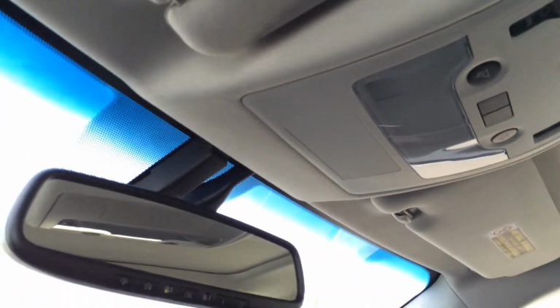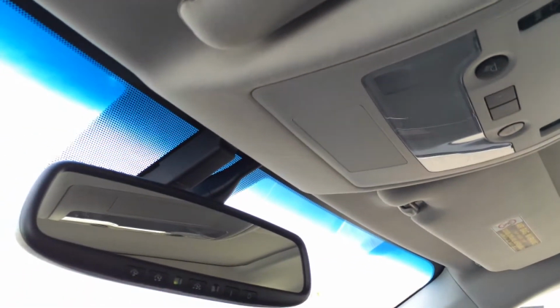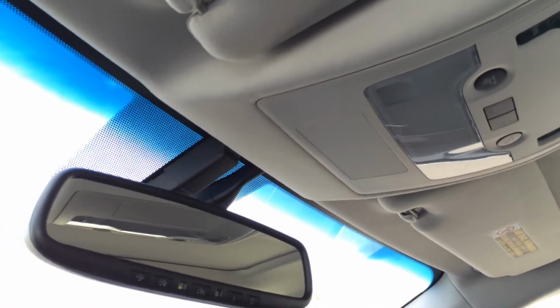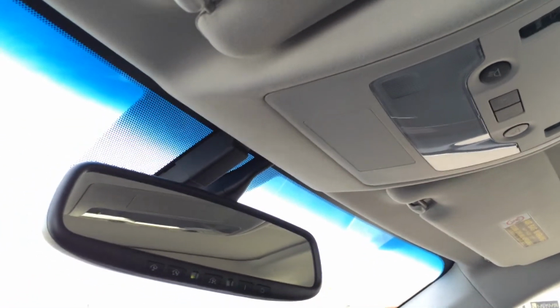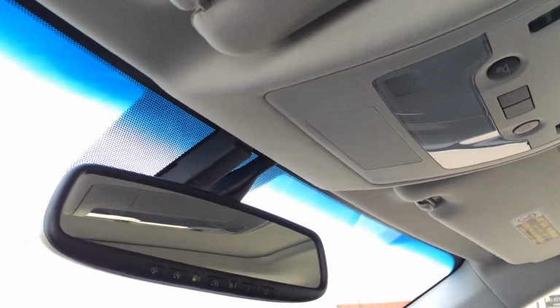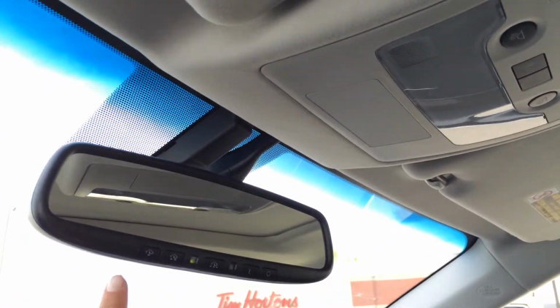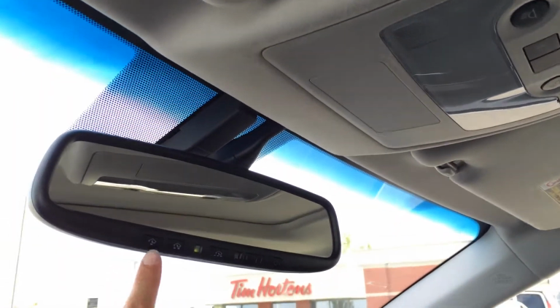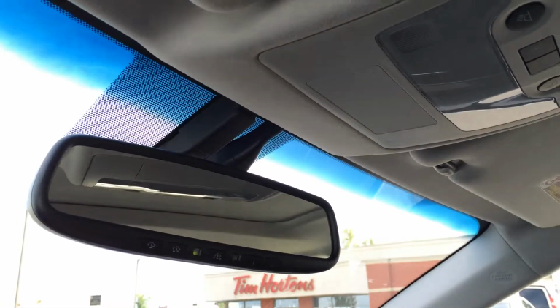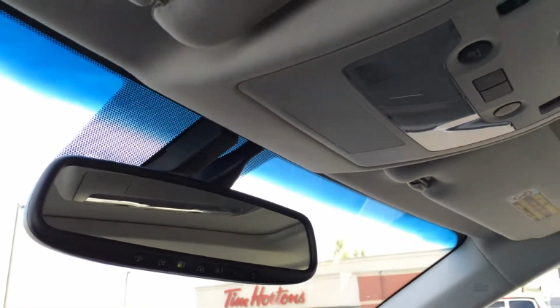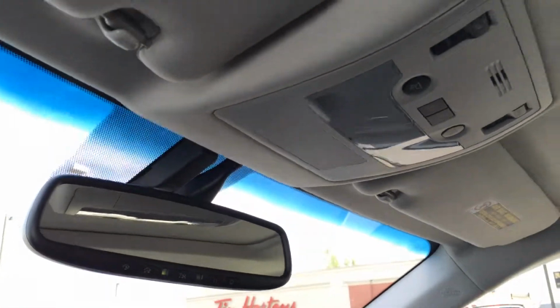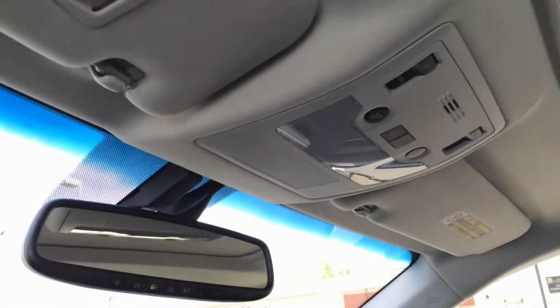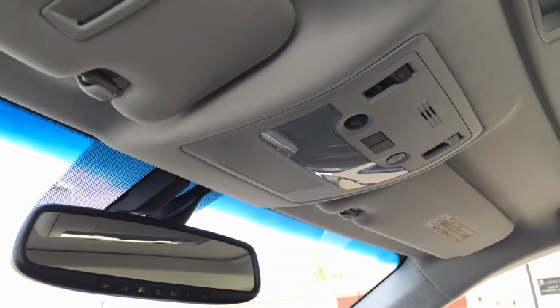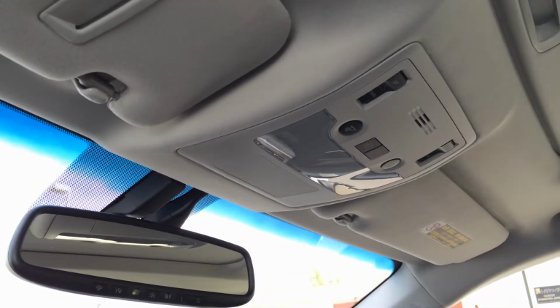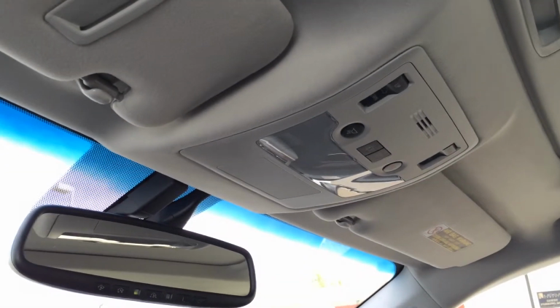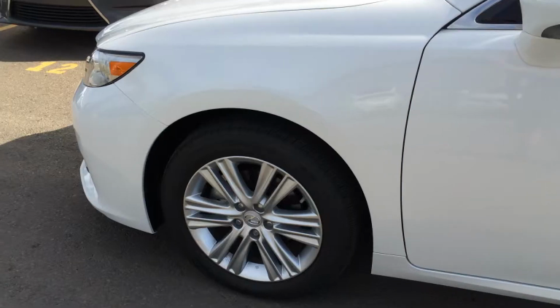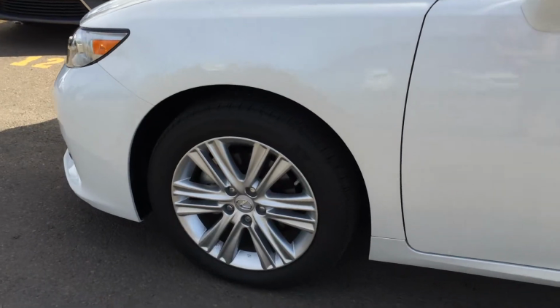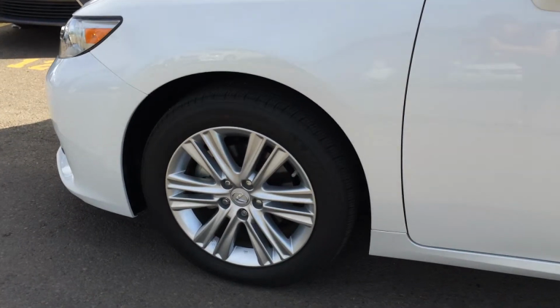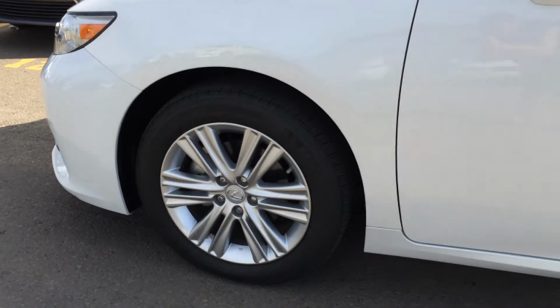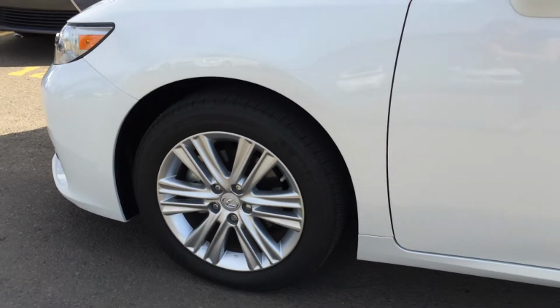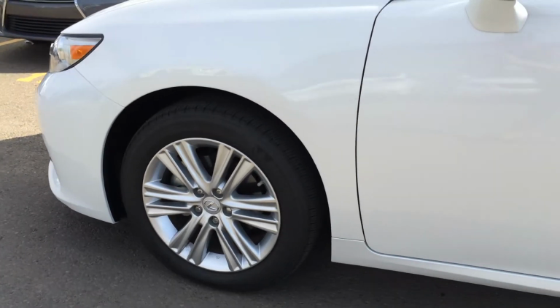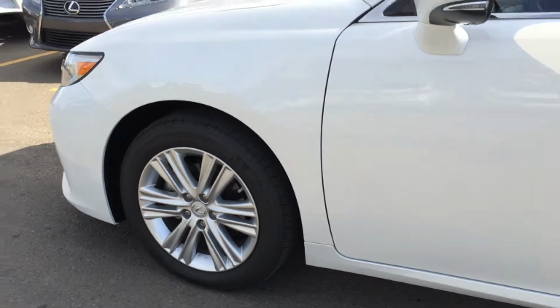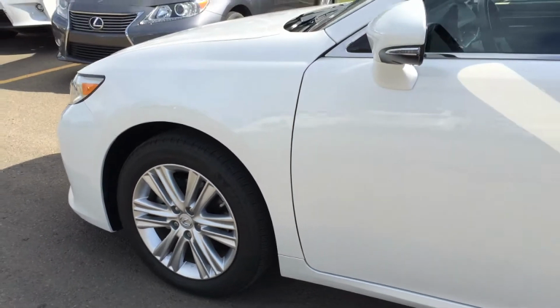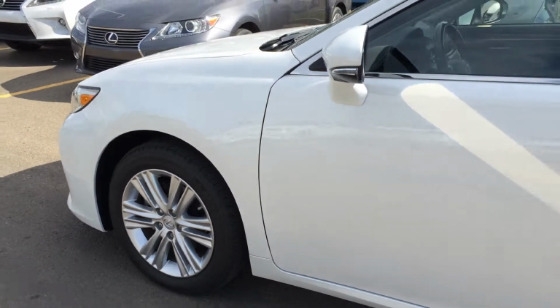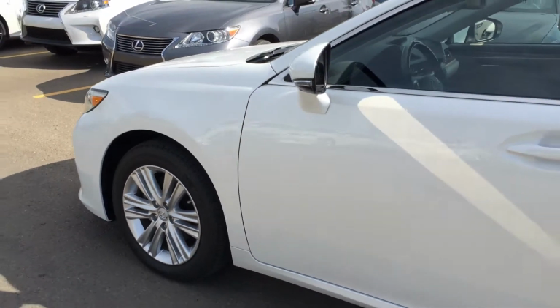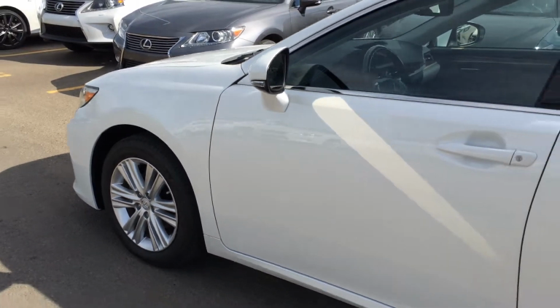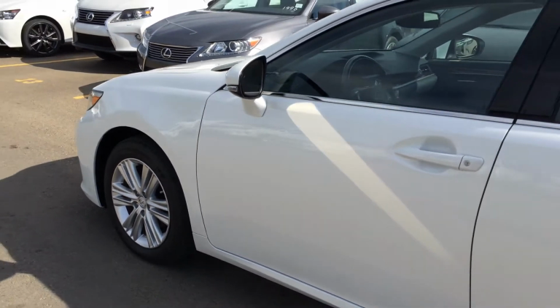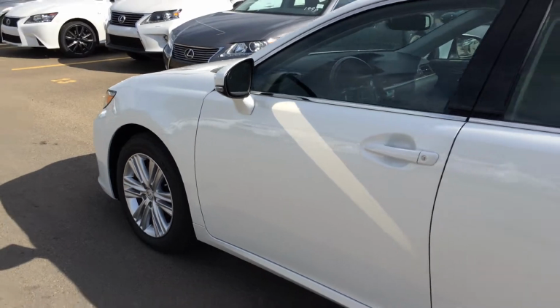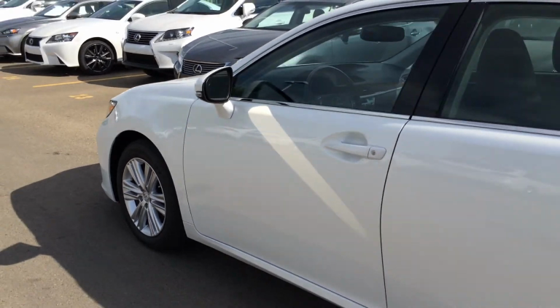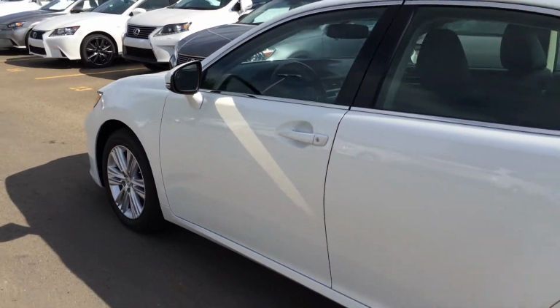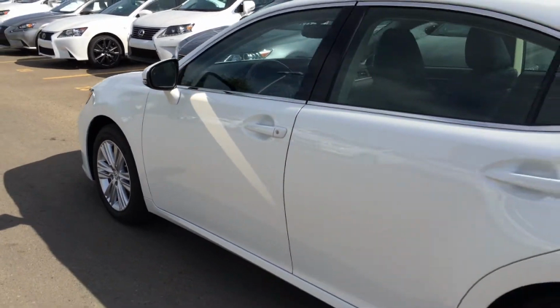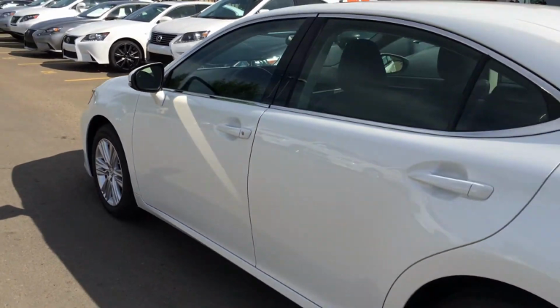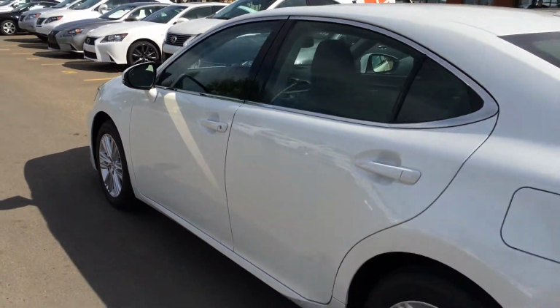Controls are overhead. Auto-dimming rear view mirror with three integrated garage door openers on it. 17-inch alloy wheels with wheel locks. Keyless entry with smart access key lock prevention.